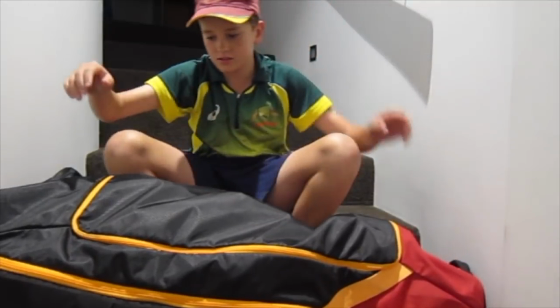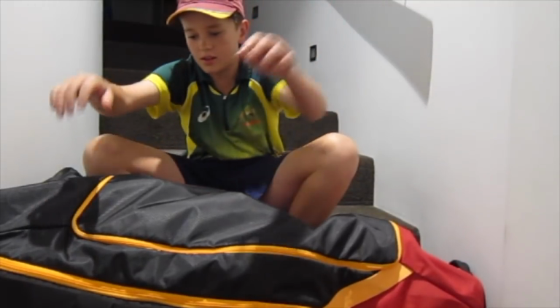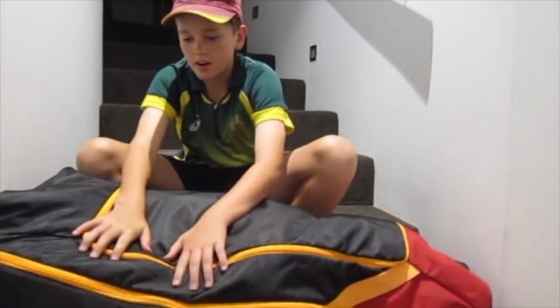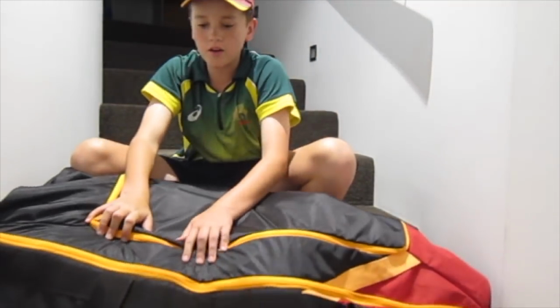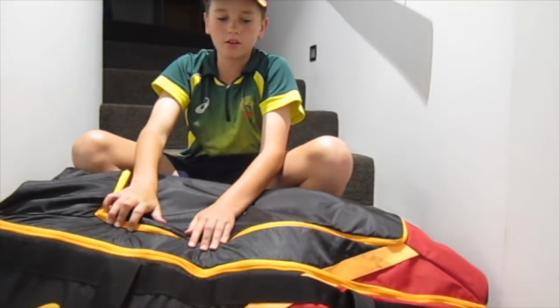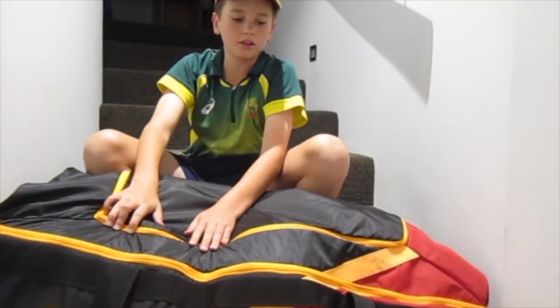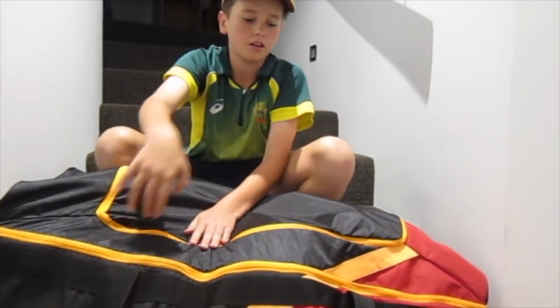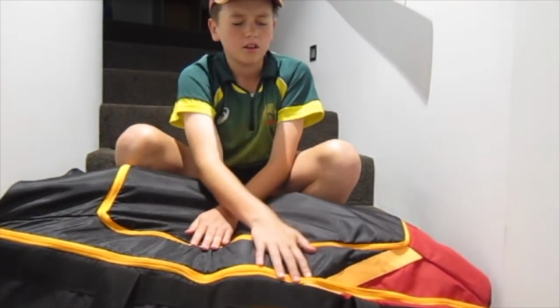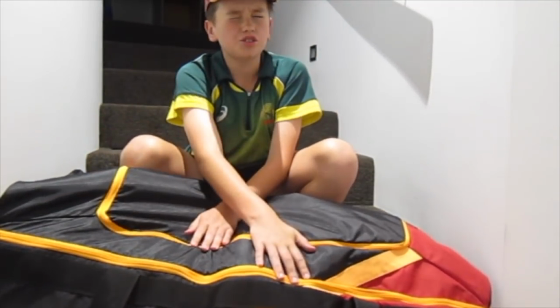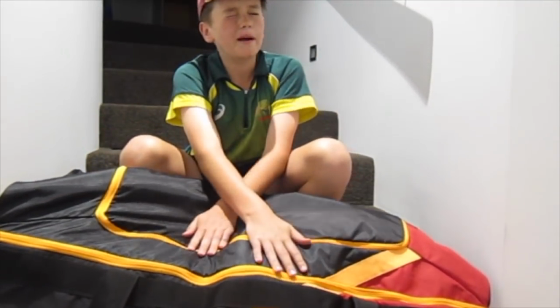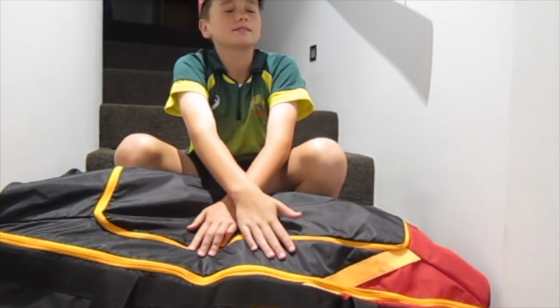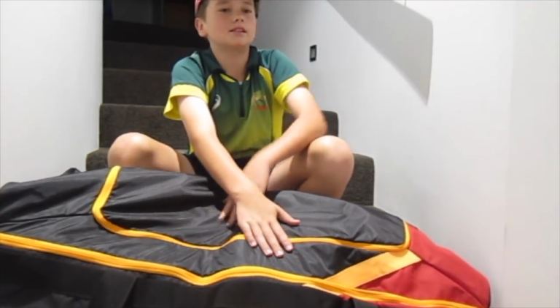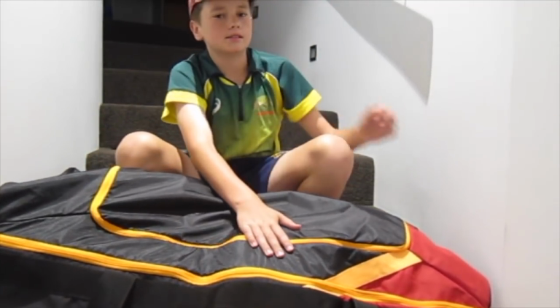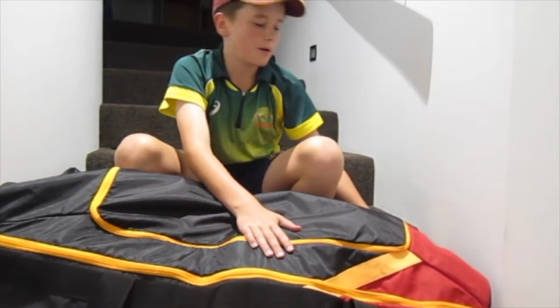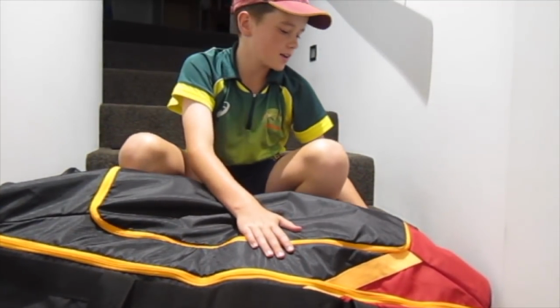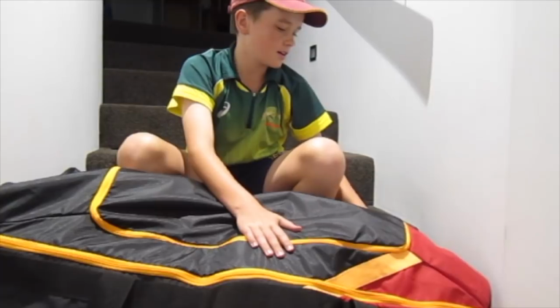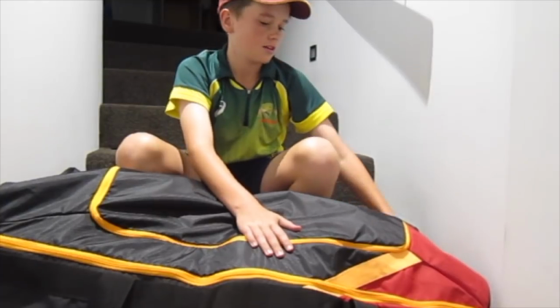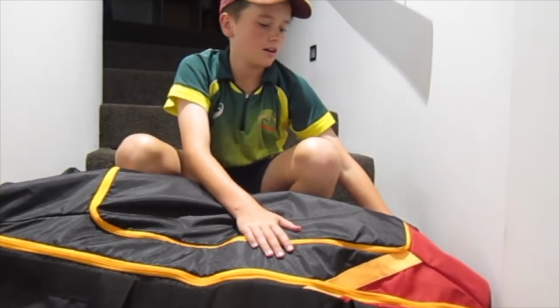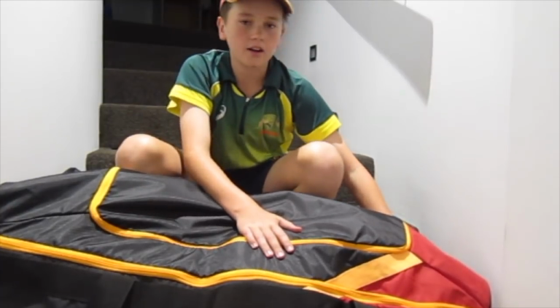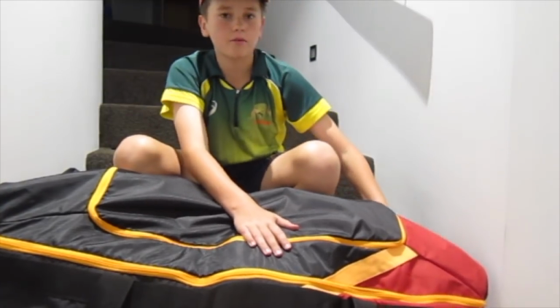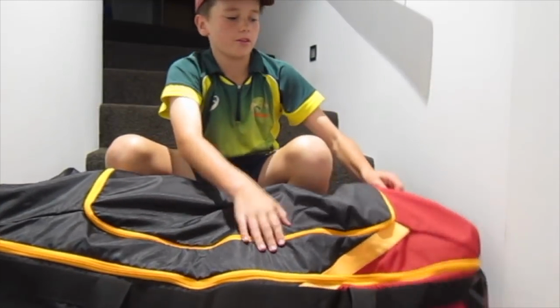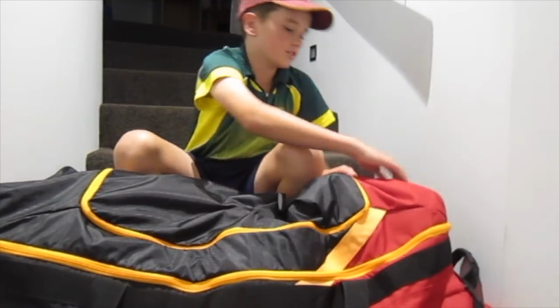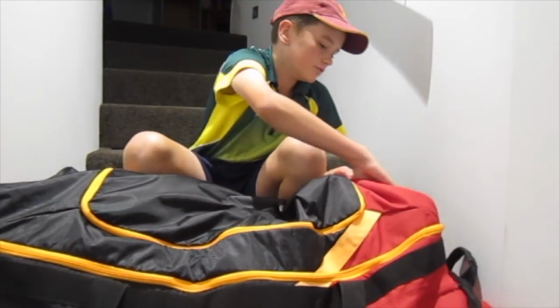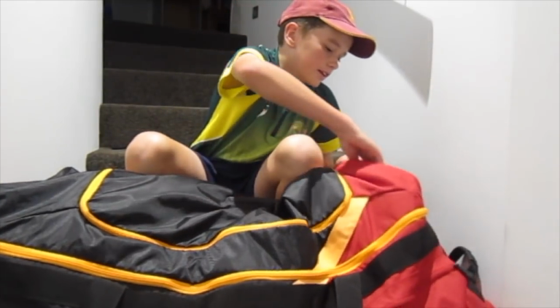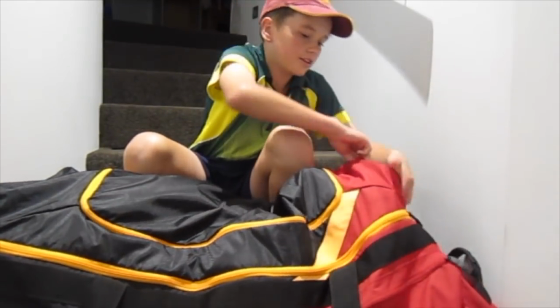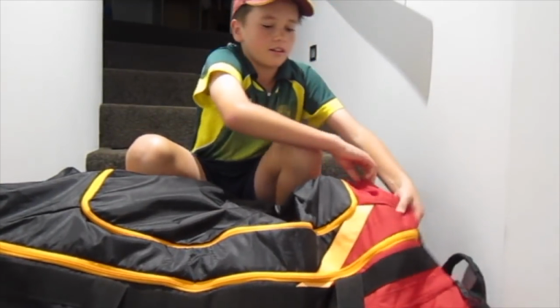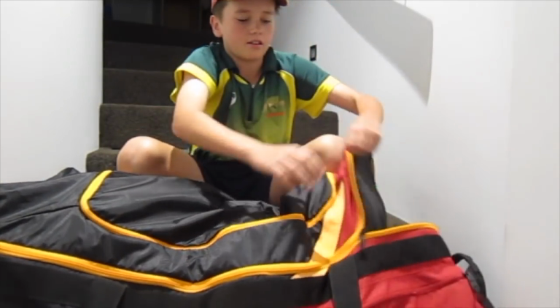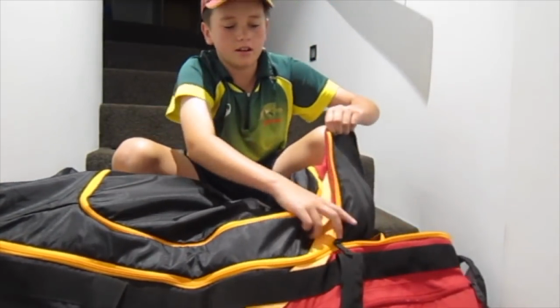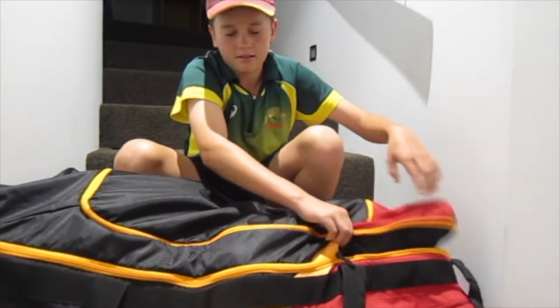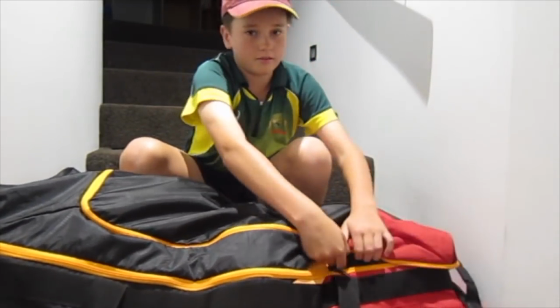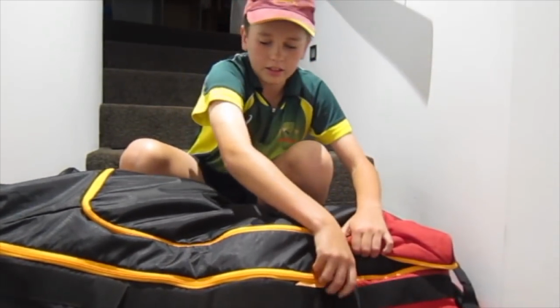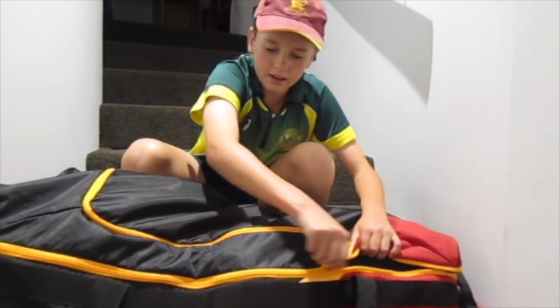Starting off, I've got the New Balance DC bag. I got it for my birthday. It's really good, I really like it.